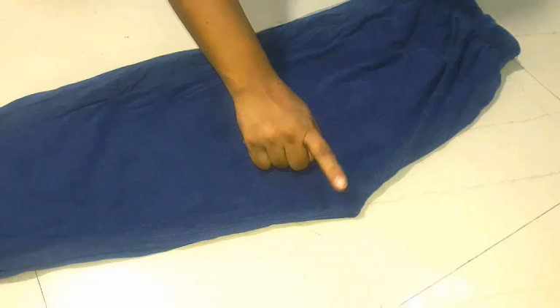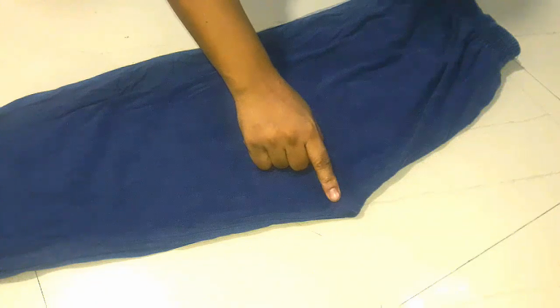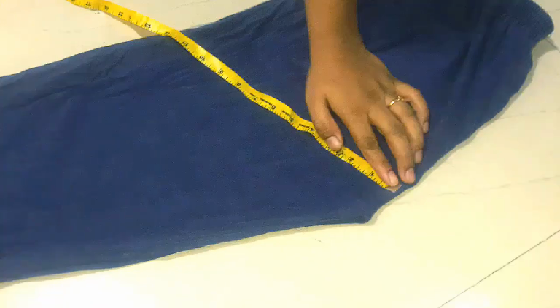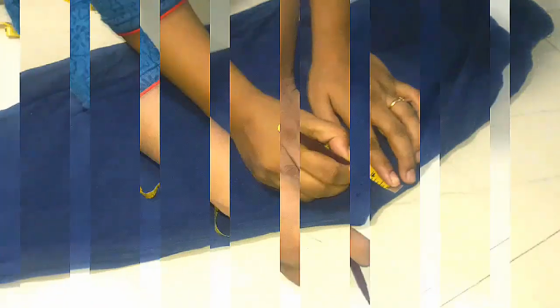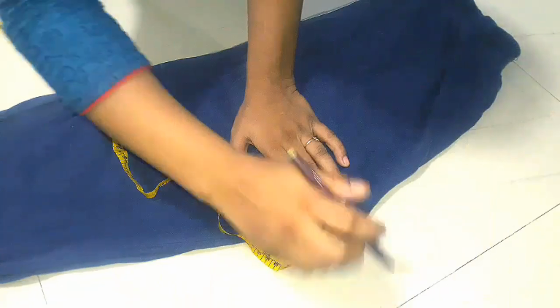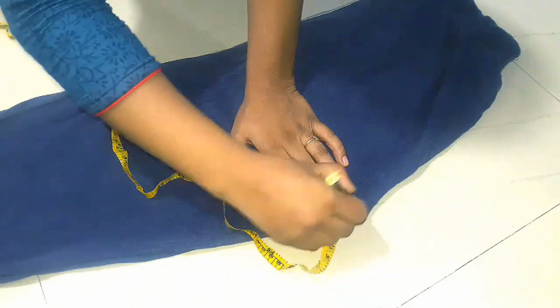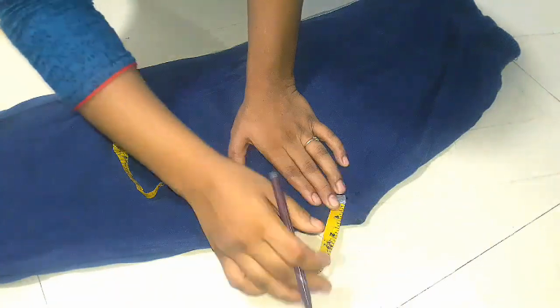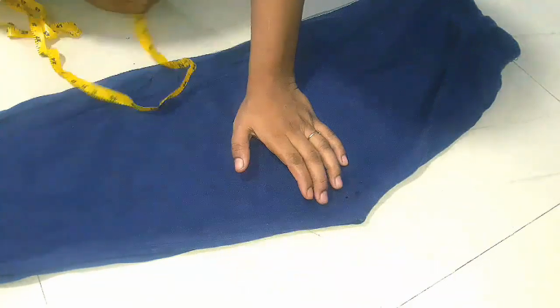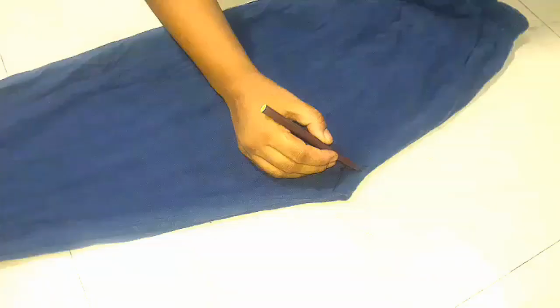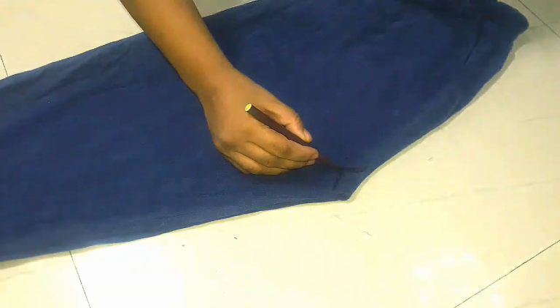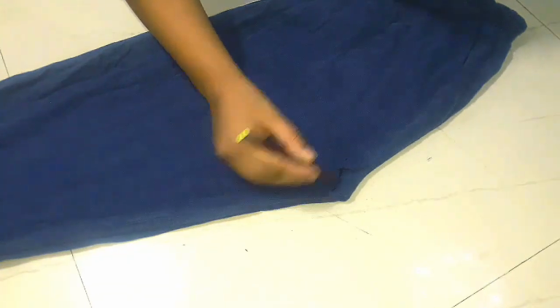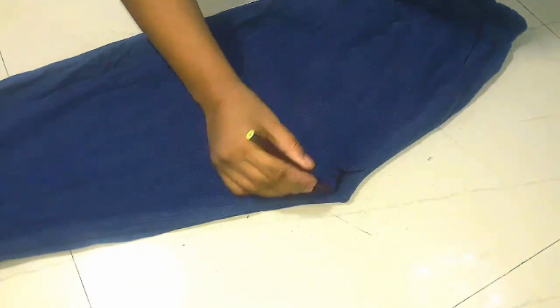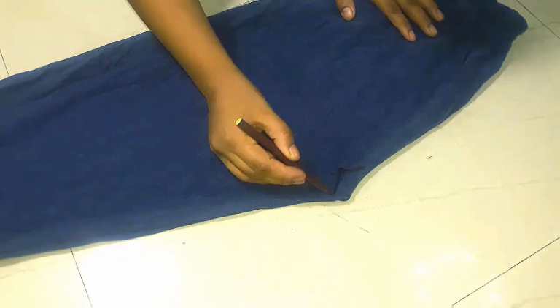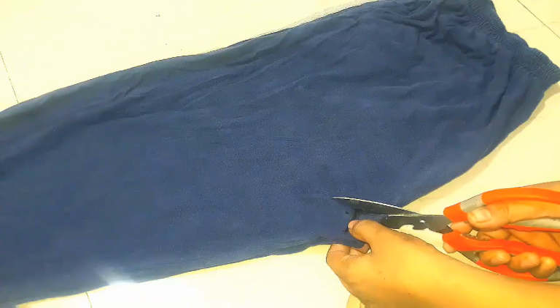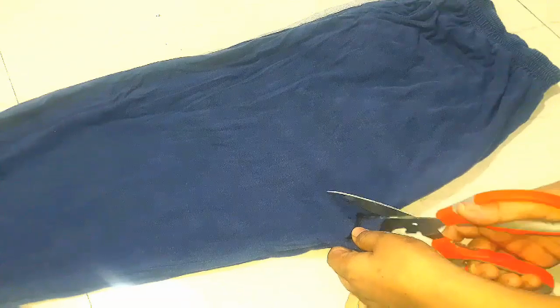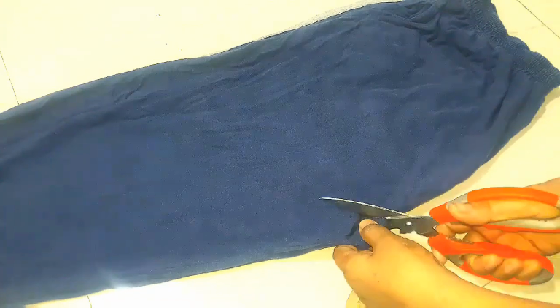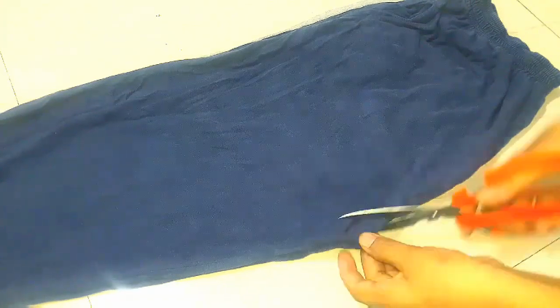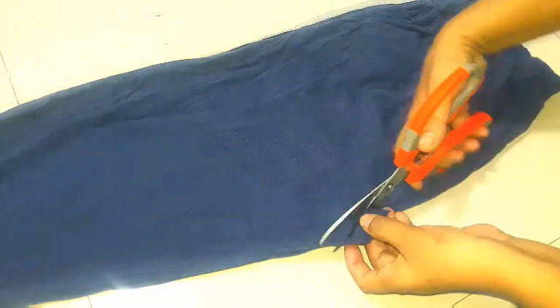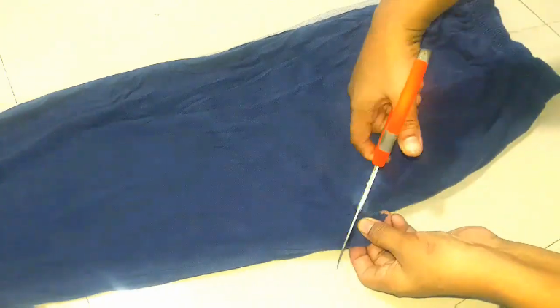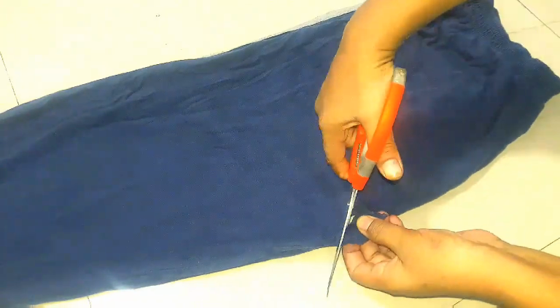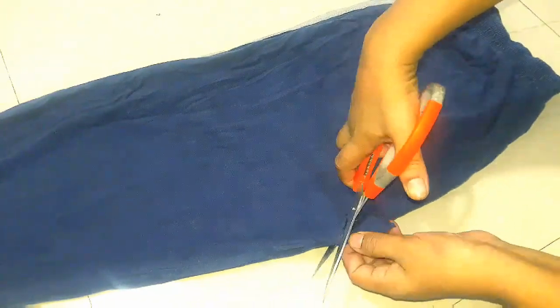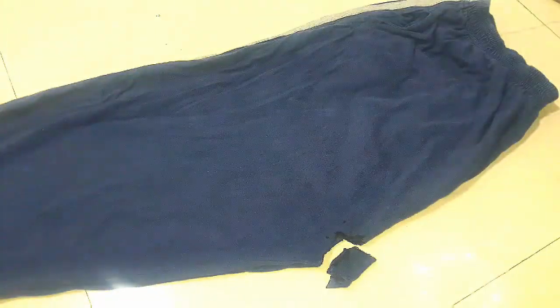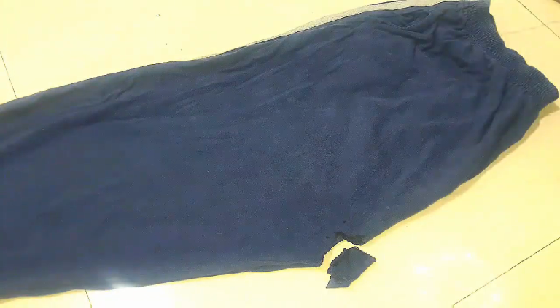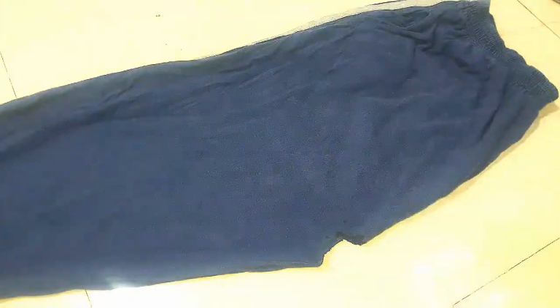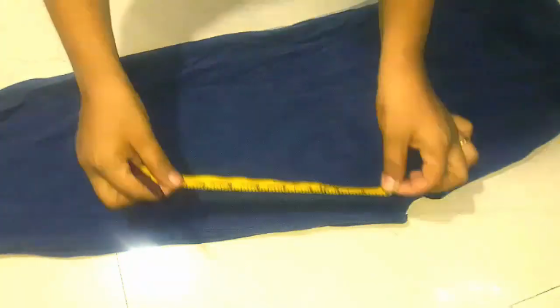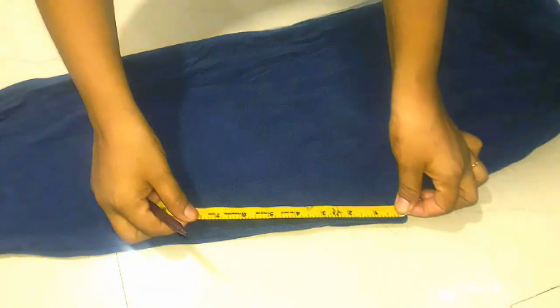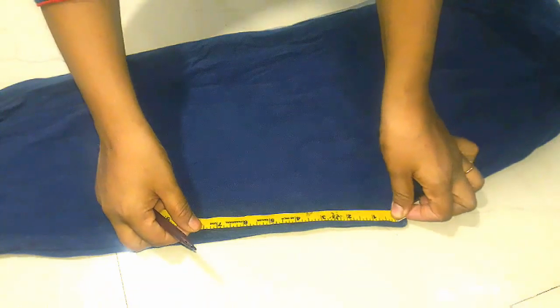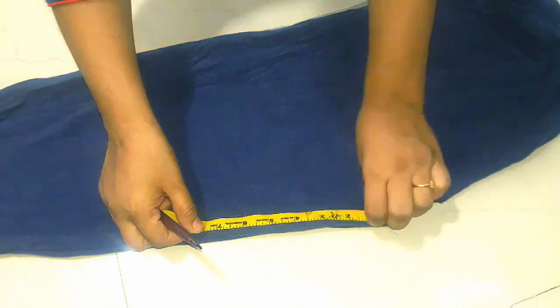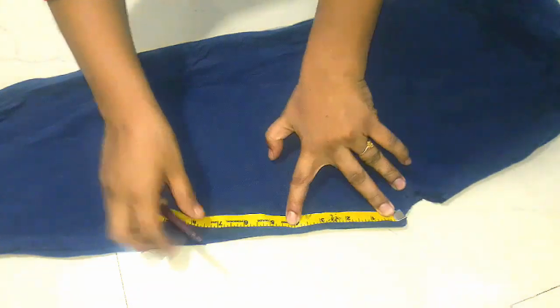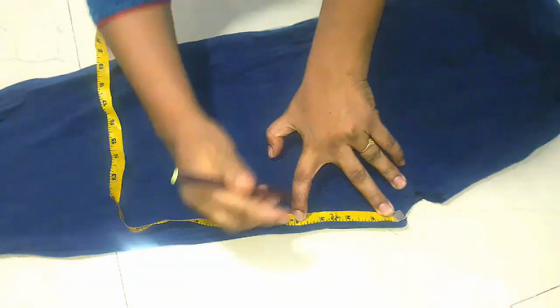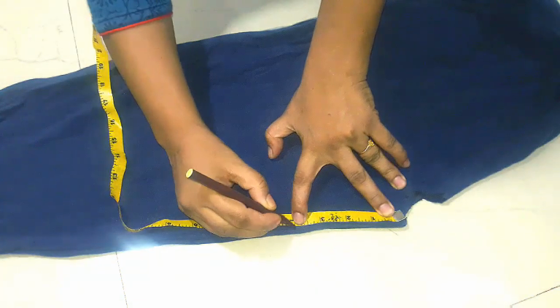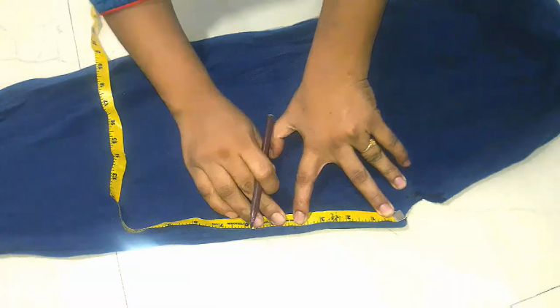First of all, we will fold our leggings. After folding it, we will mark it on the corner edge and draw a queen line. Then we will cut it. Then we will mark it on the corner of the corner.